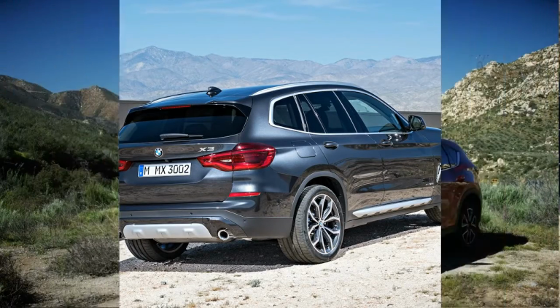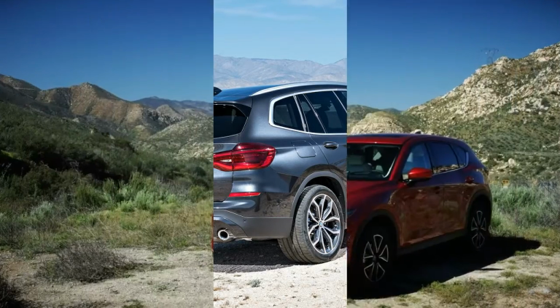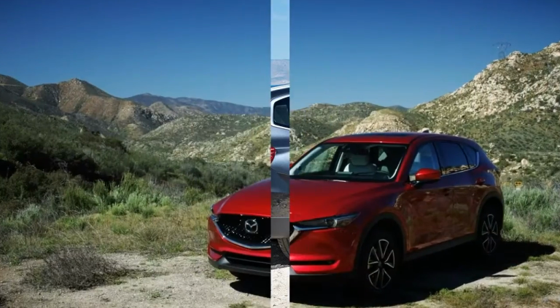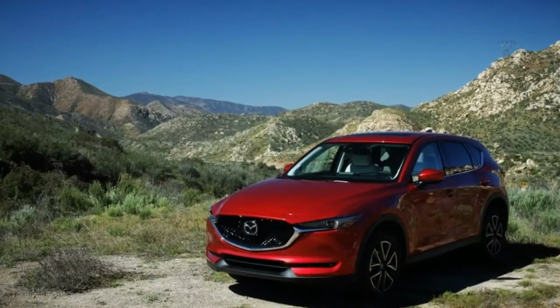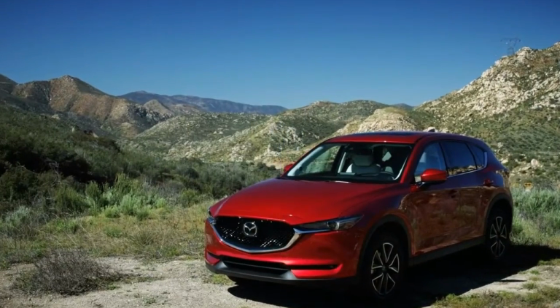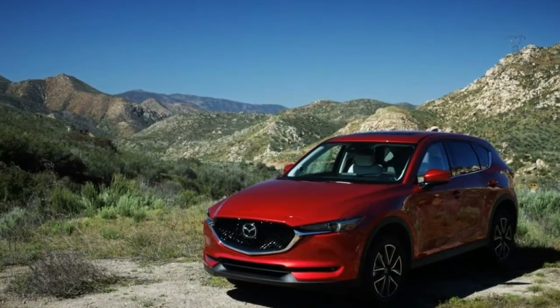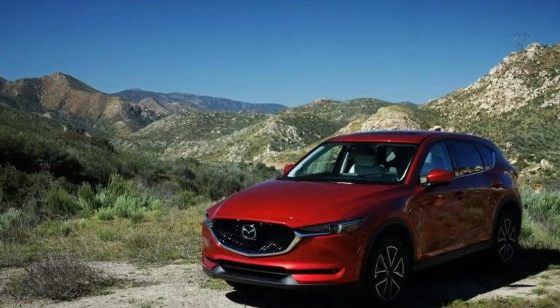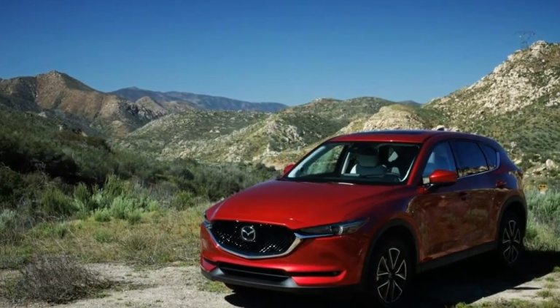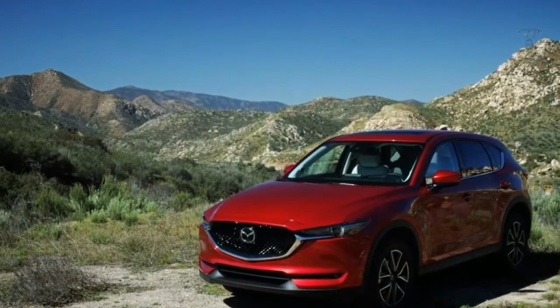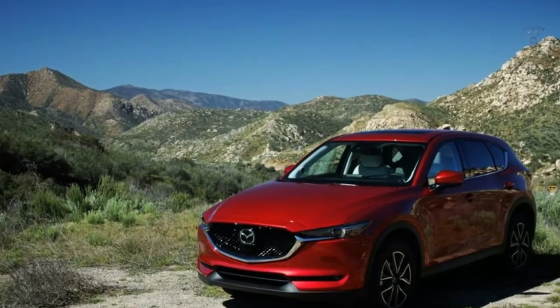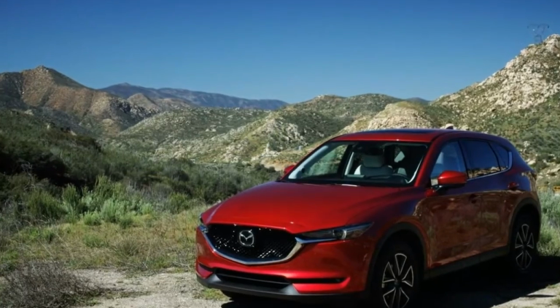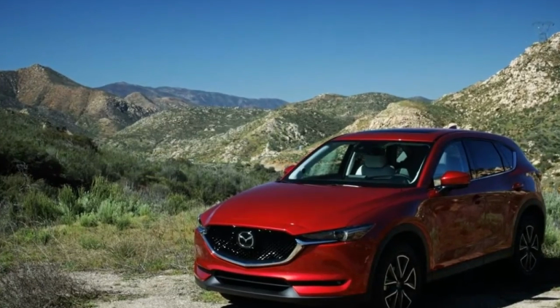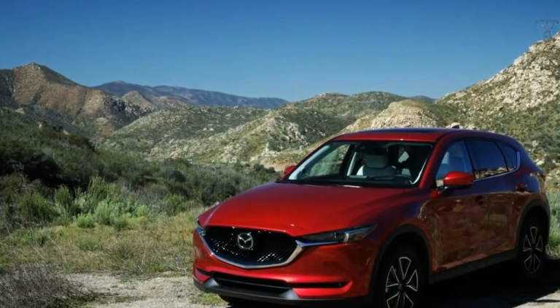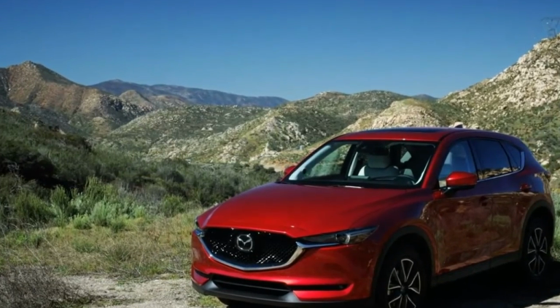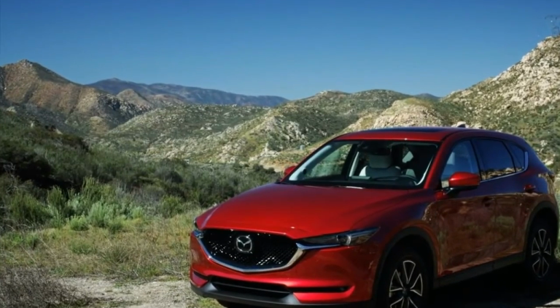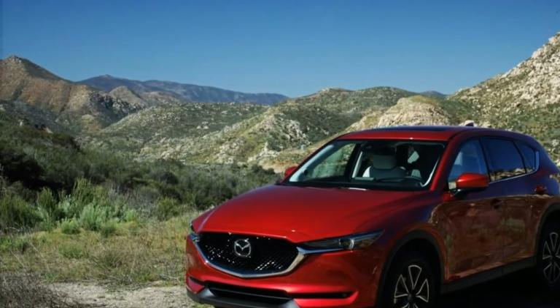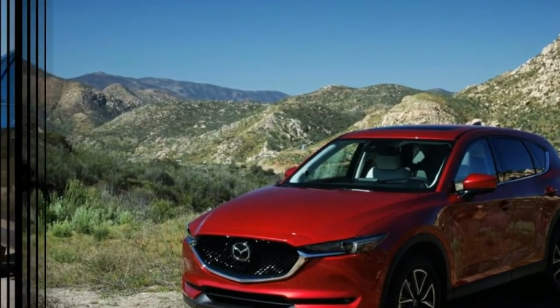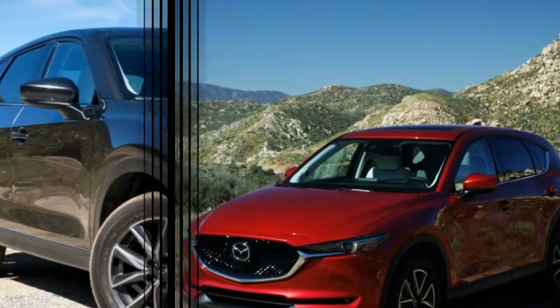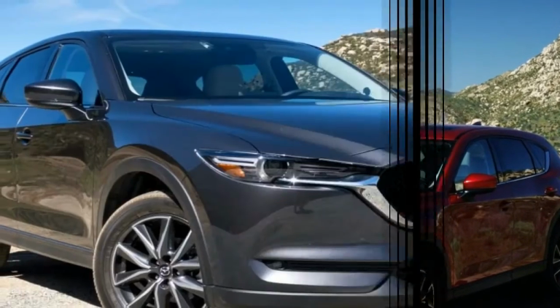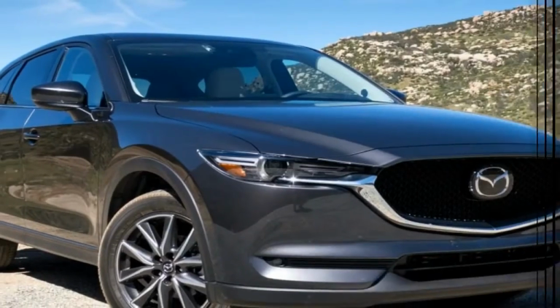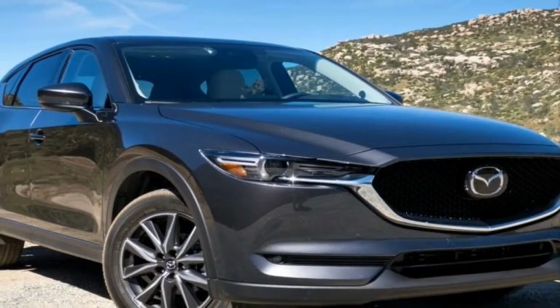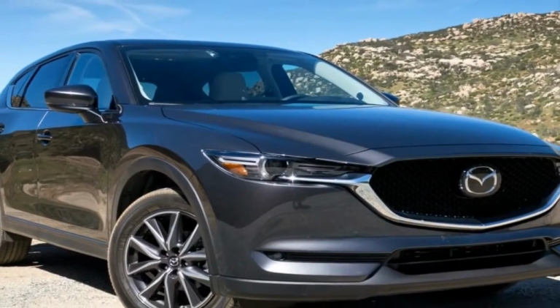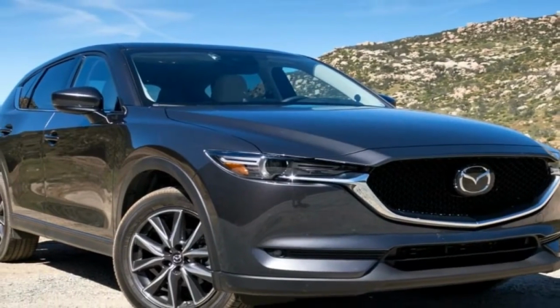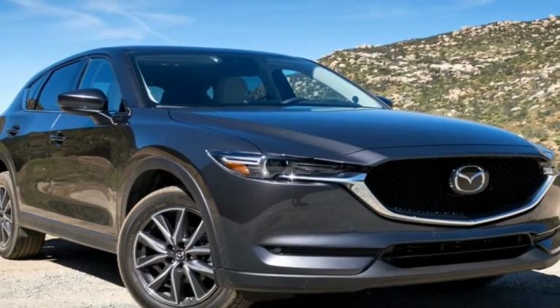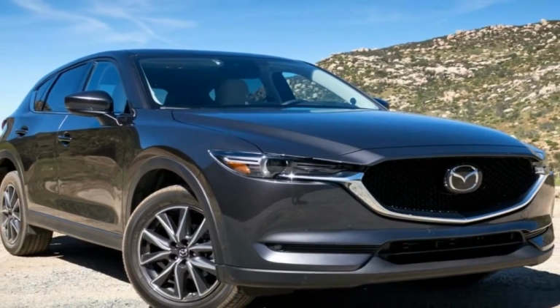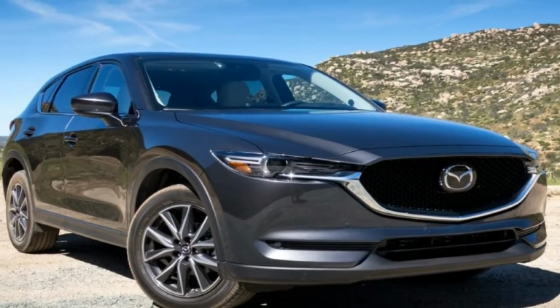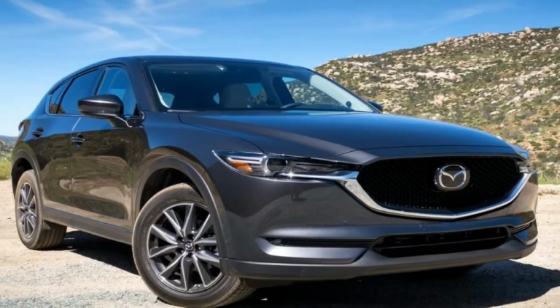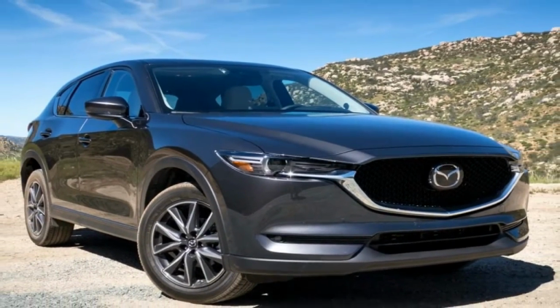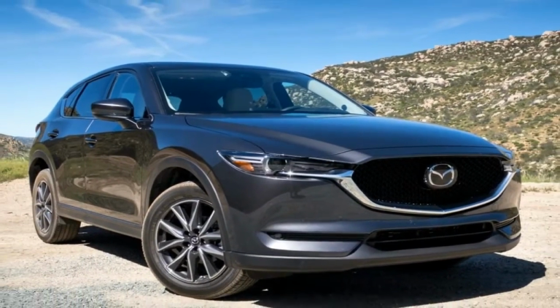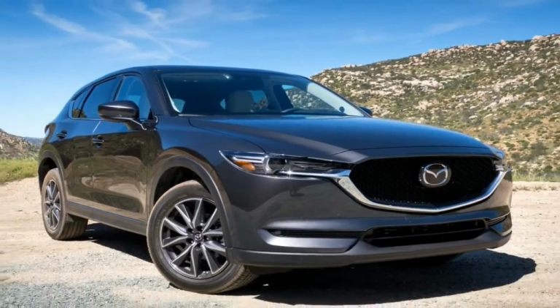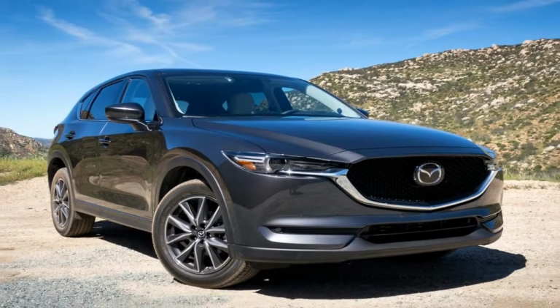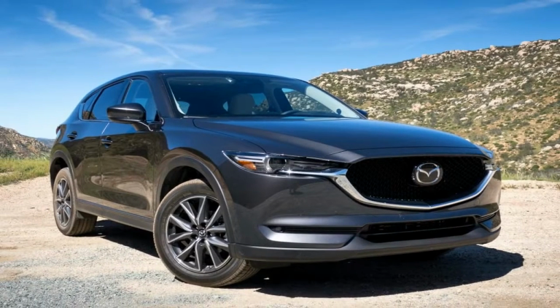However, safety is not missing — good road holding and very ready braking intervention are notable positives for the Citroën C4 Picasso.